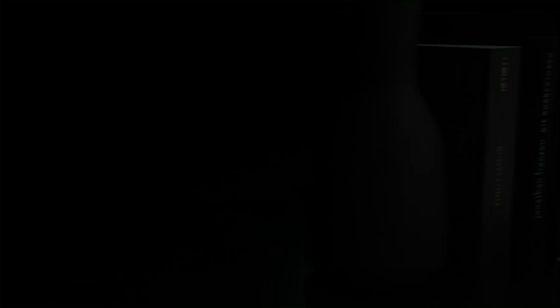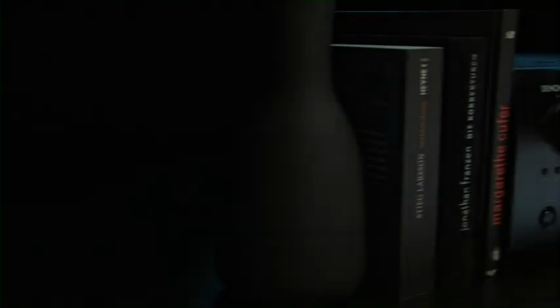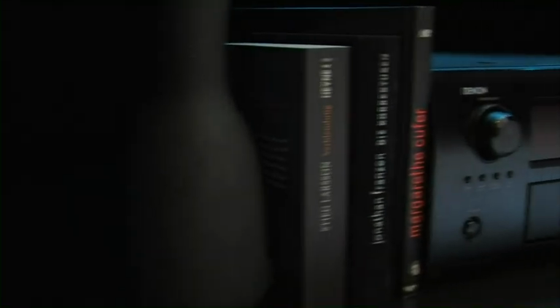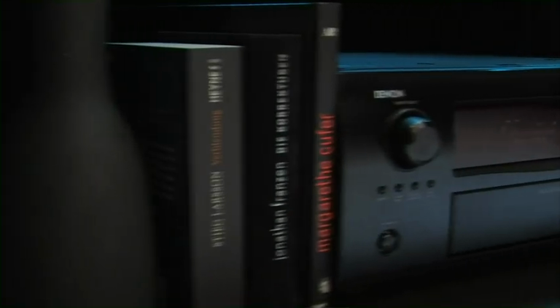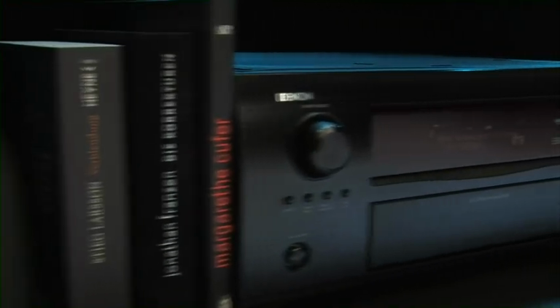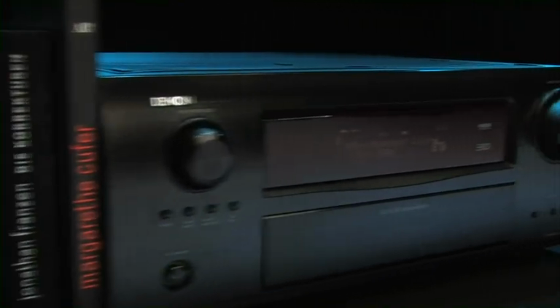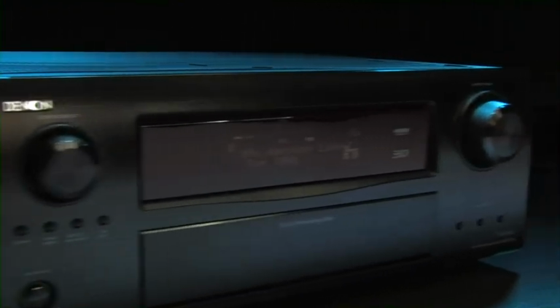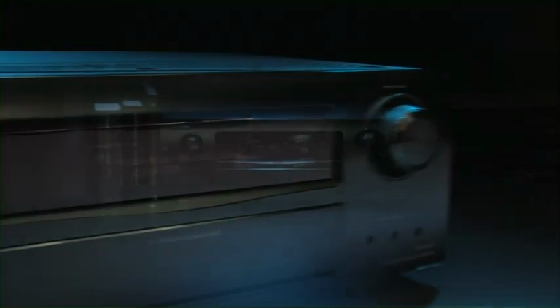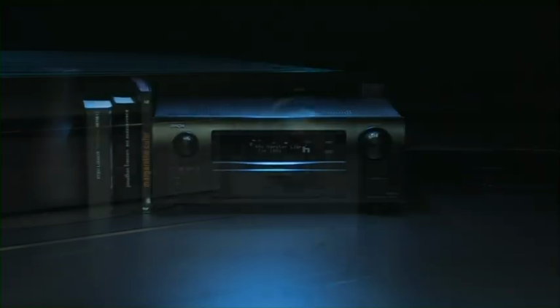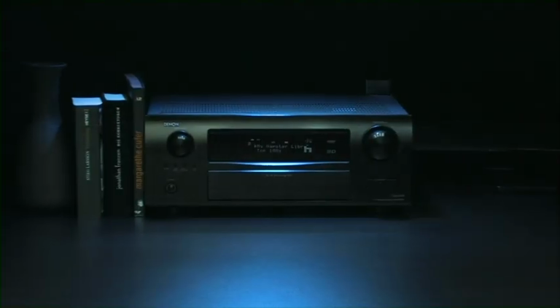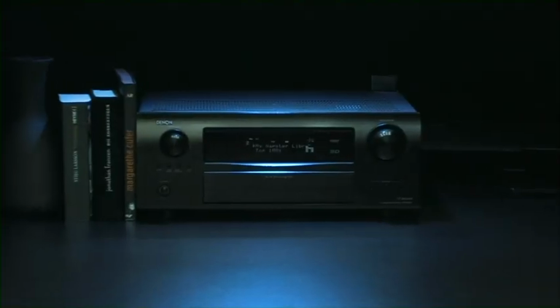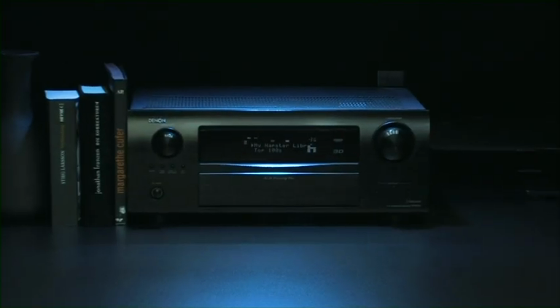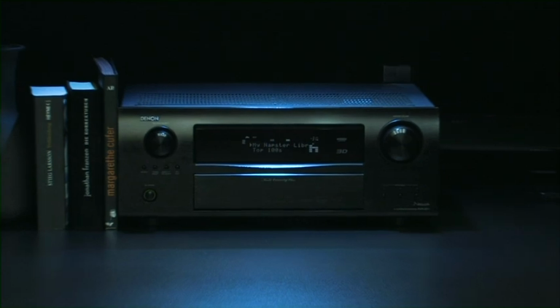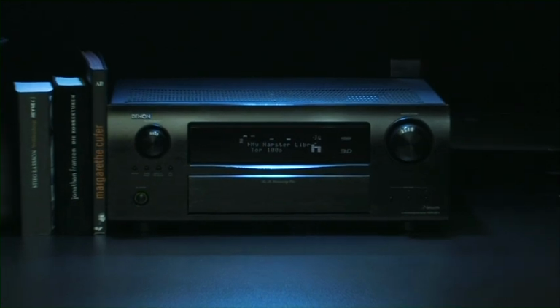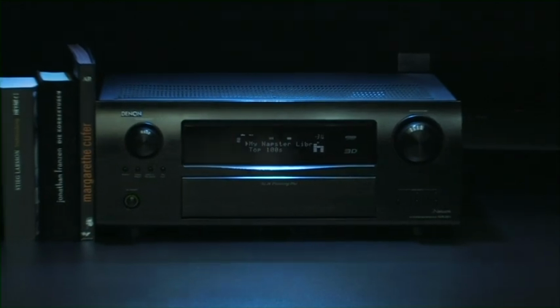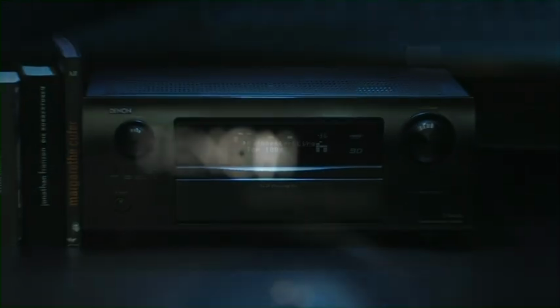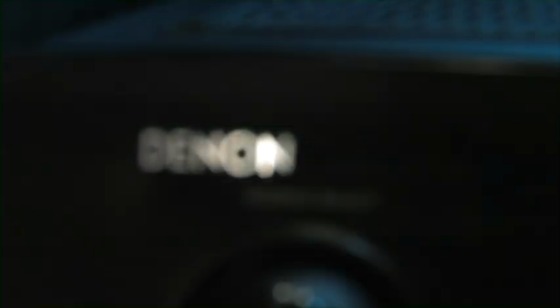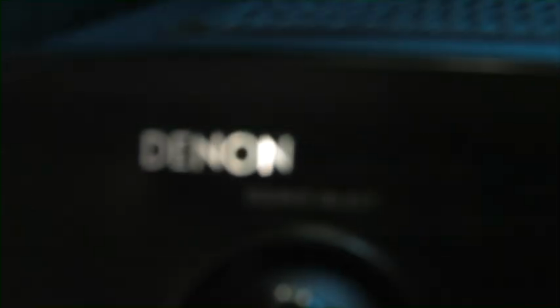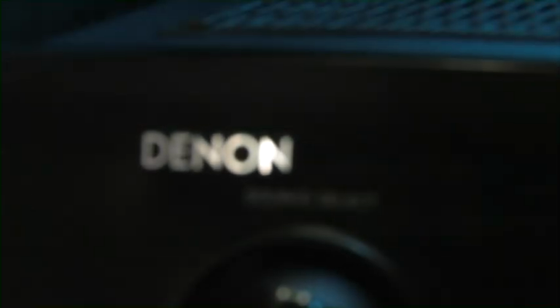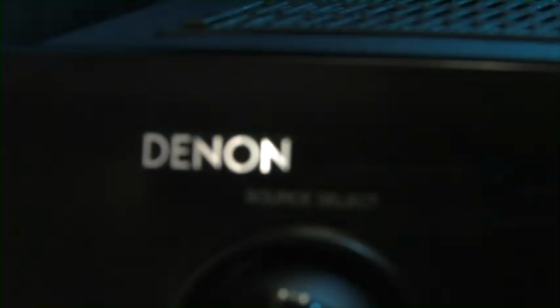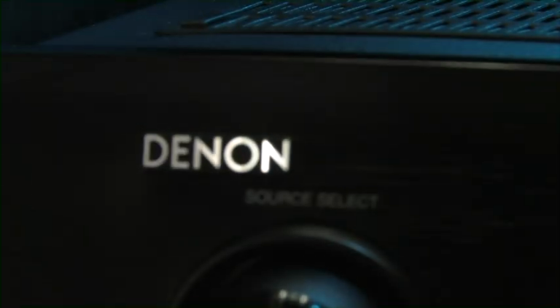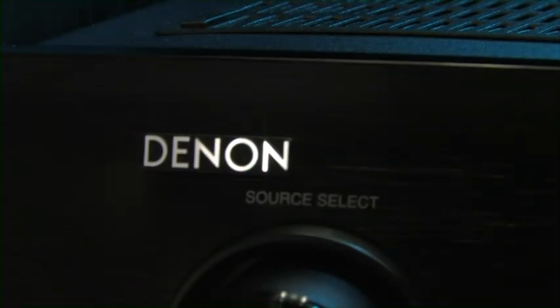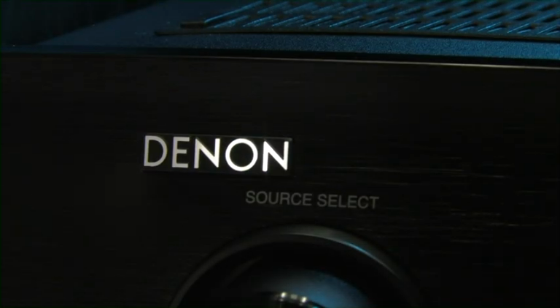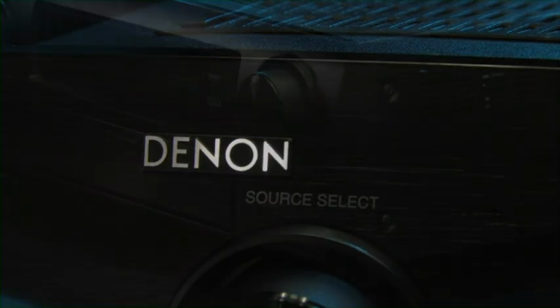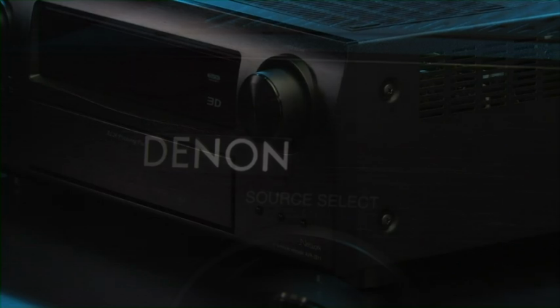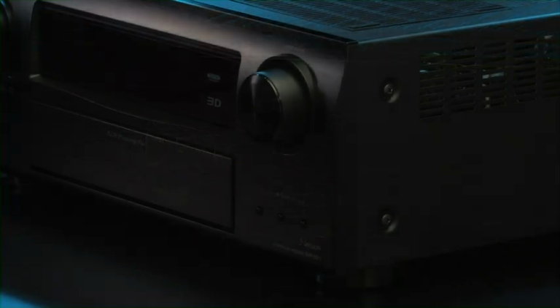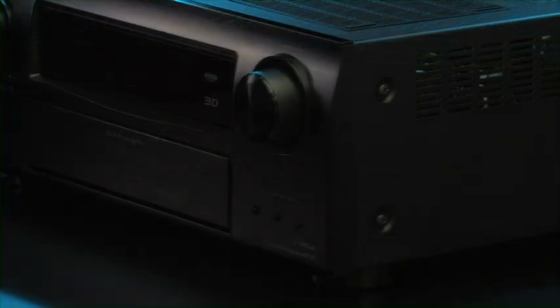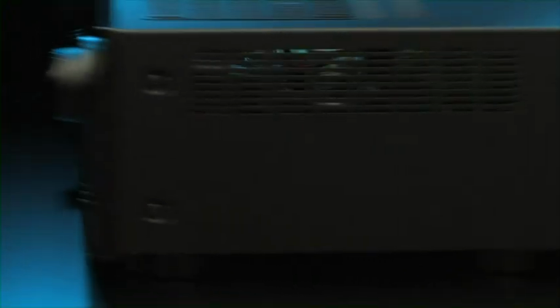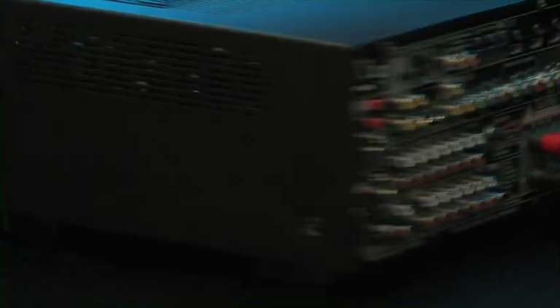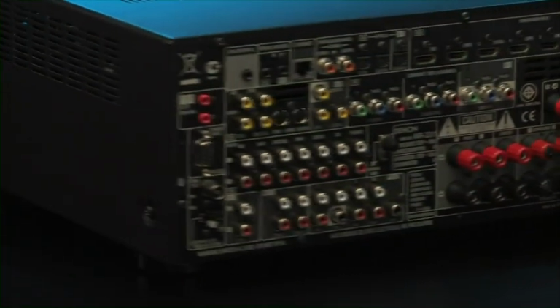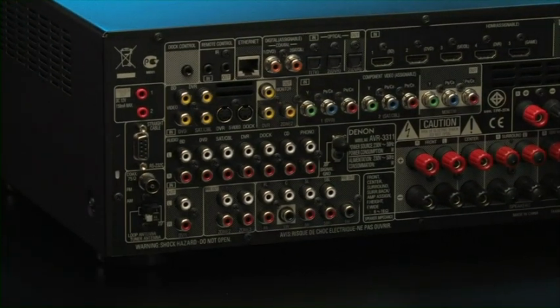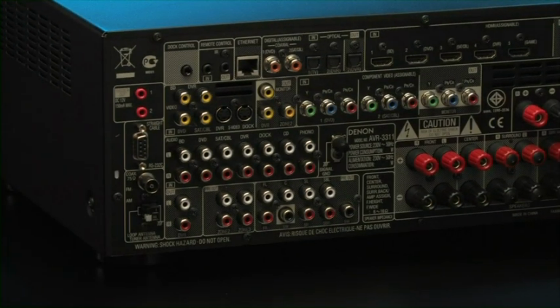The Denon AVR3311 is more than a powerful AV receiver. It acts as your home cinema's universal control centre, and it delivers digital media to your living room via your home network.